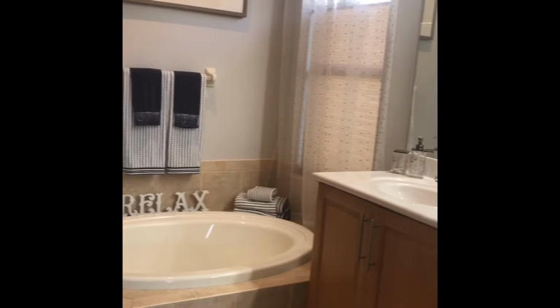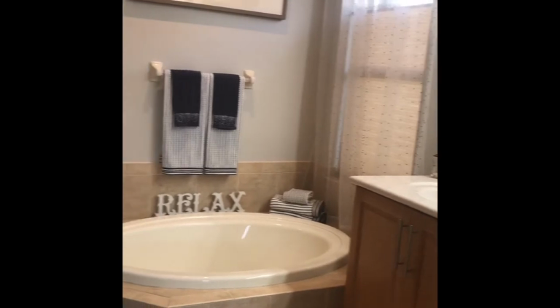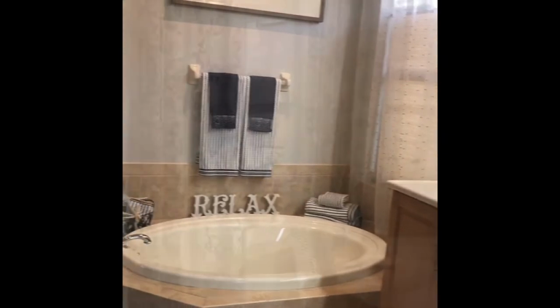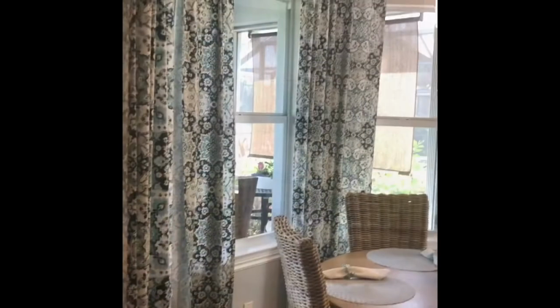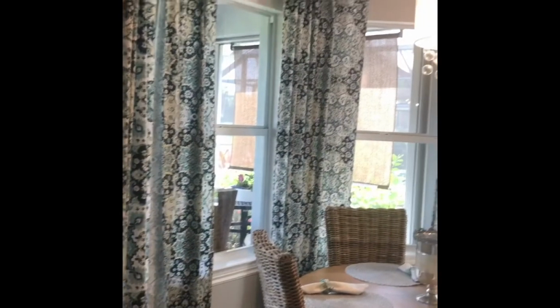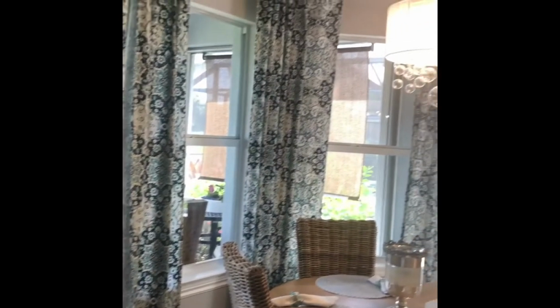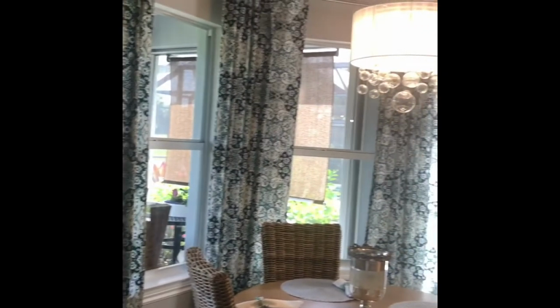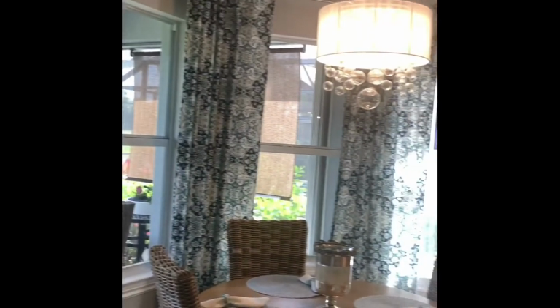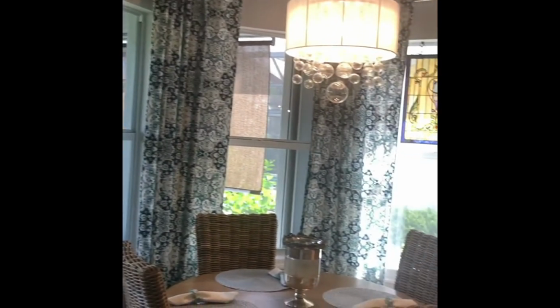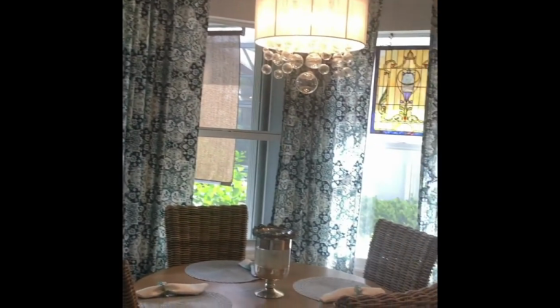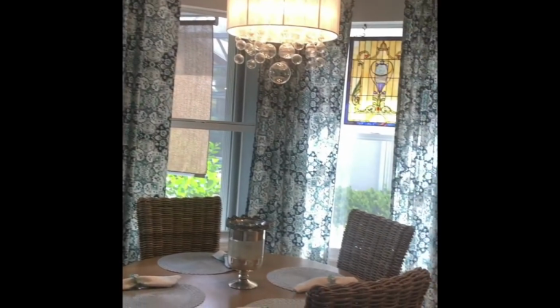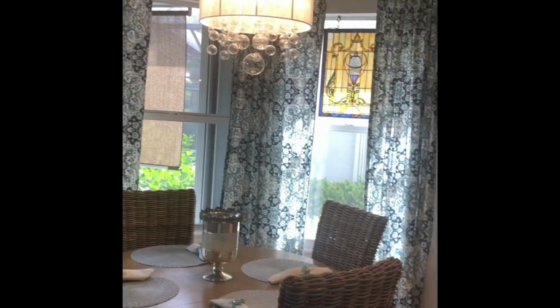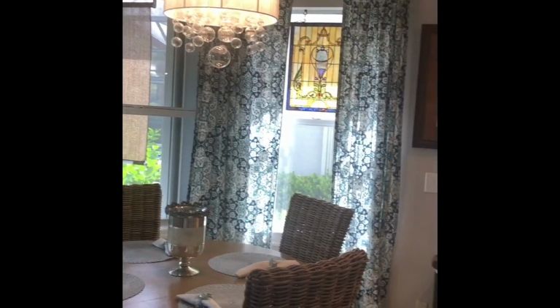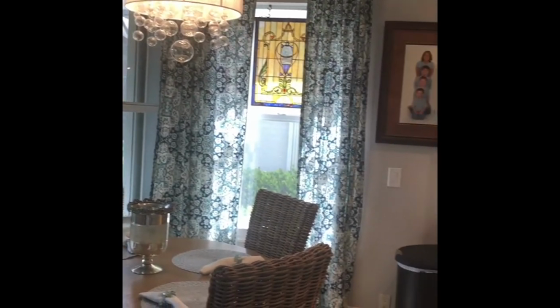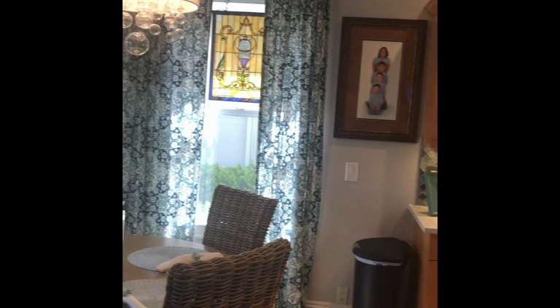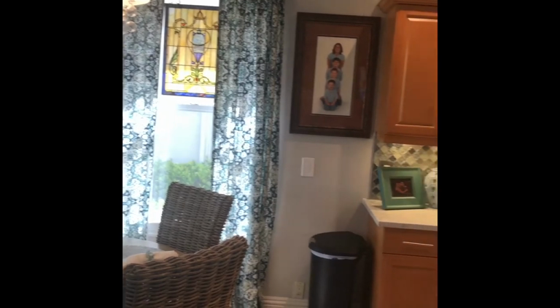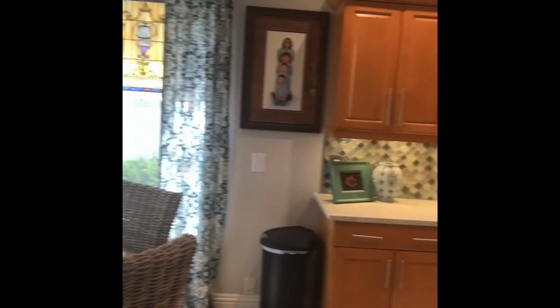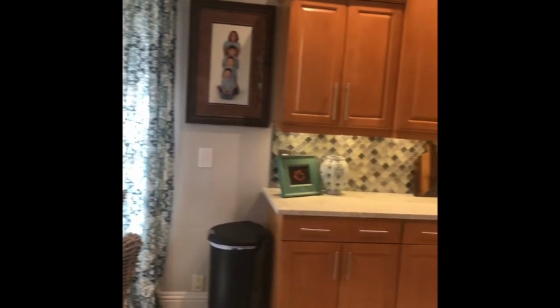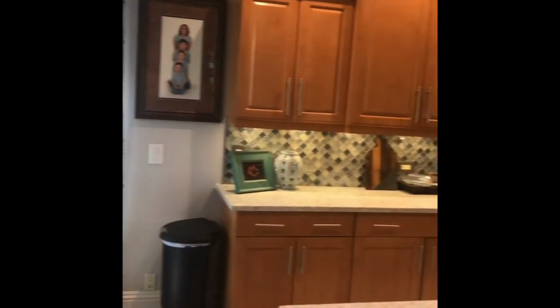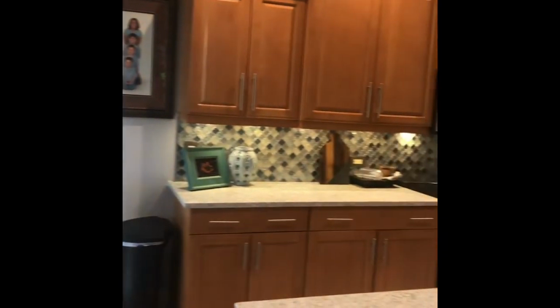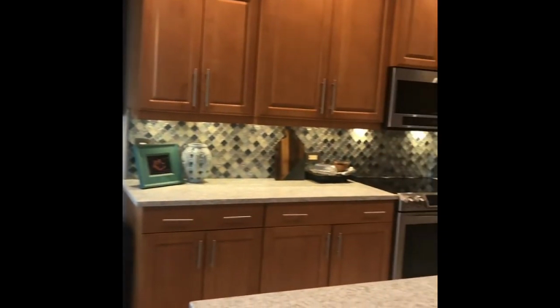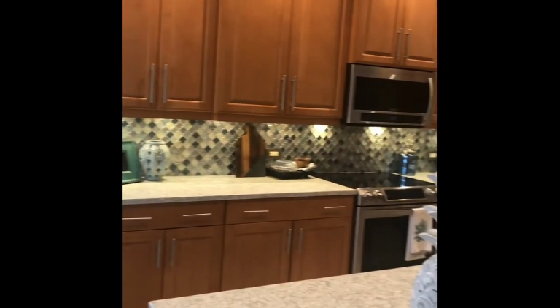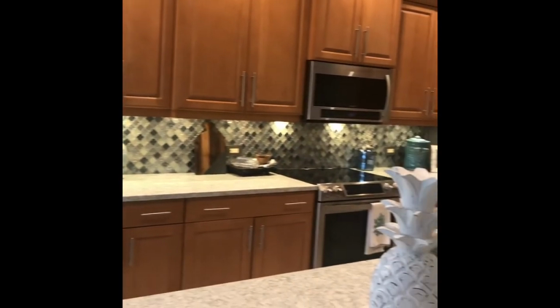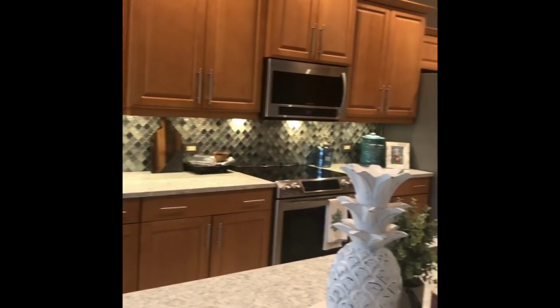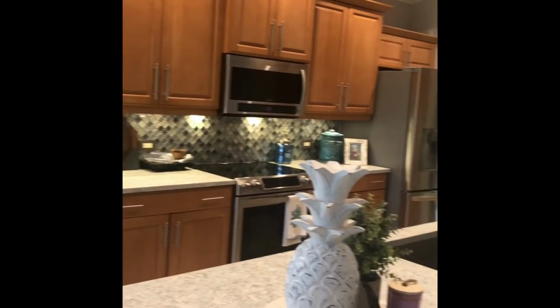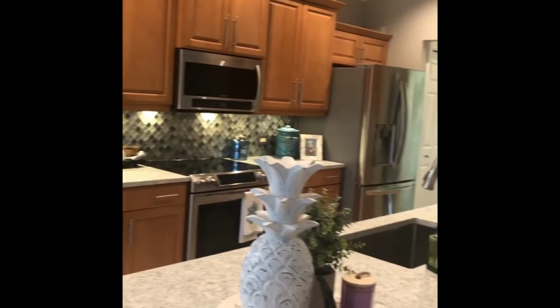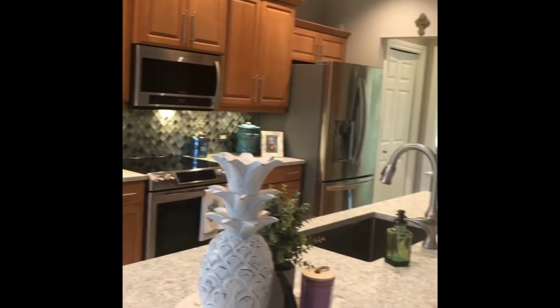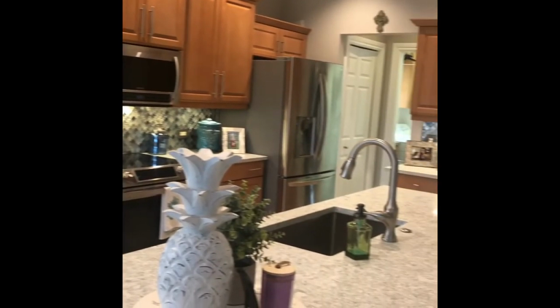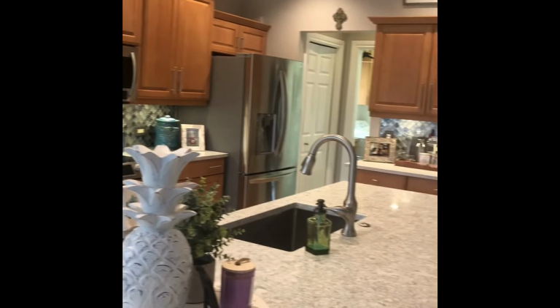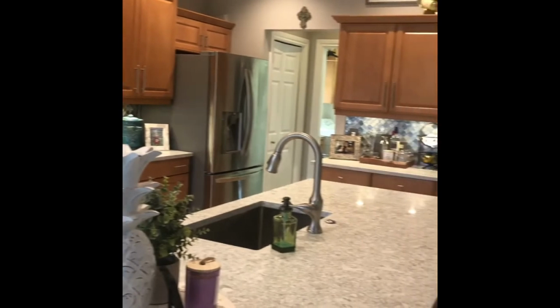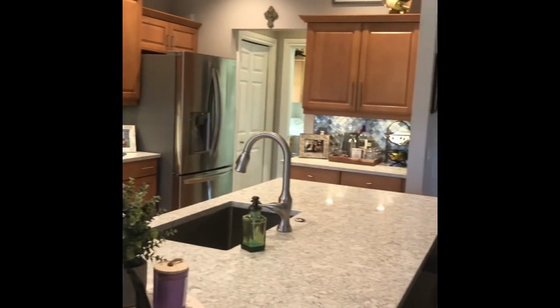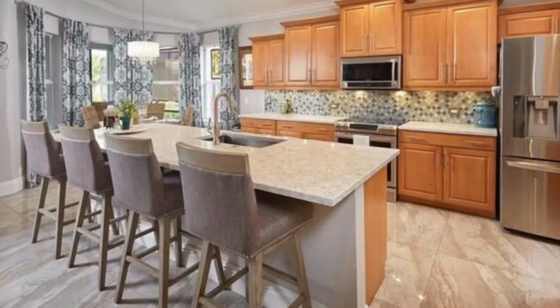In addition to the formal dining room, this home has a breakfast nook with bay windows overlooking the lake, large island with beautiful quartz countertops equipped with additional seating and stainless steel appliances.